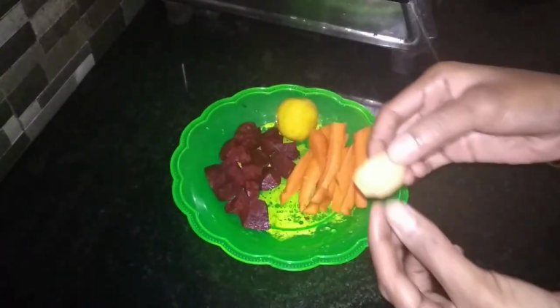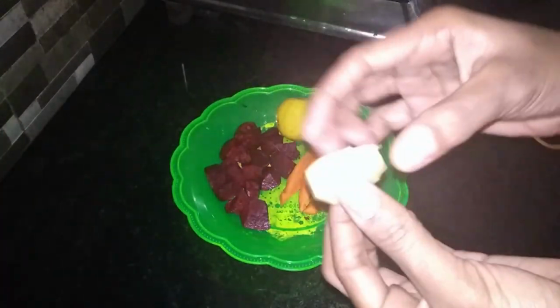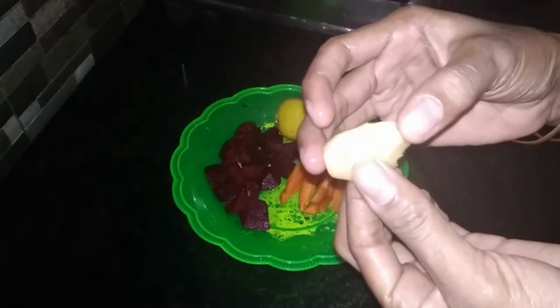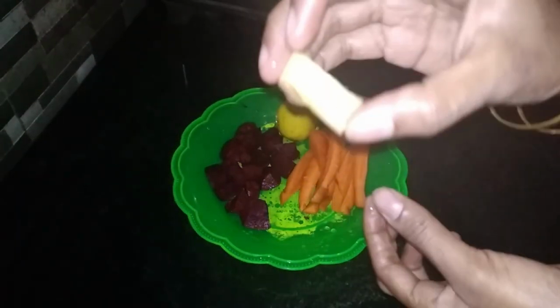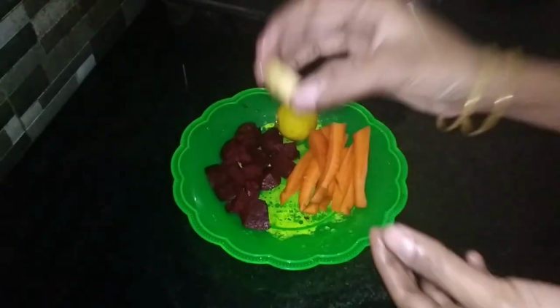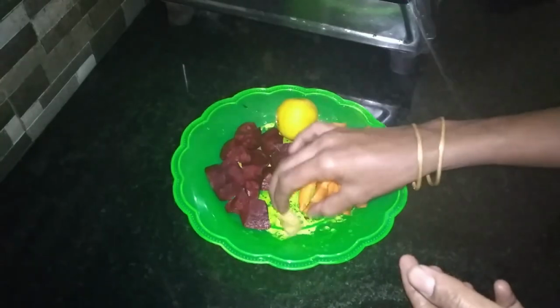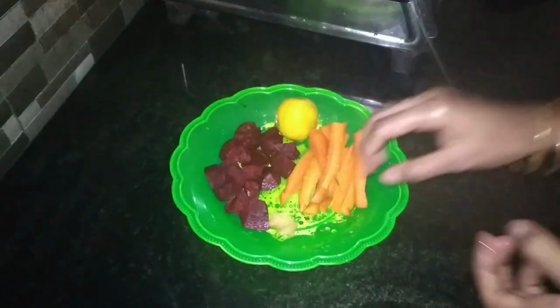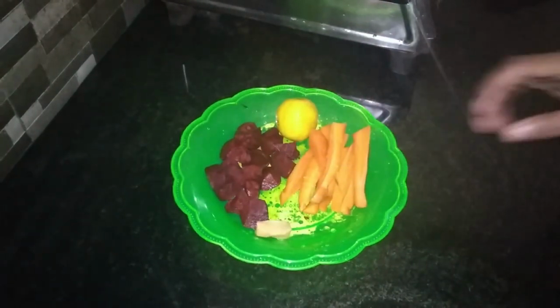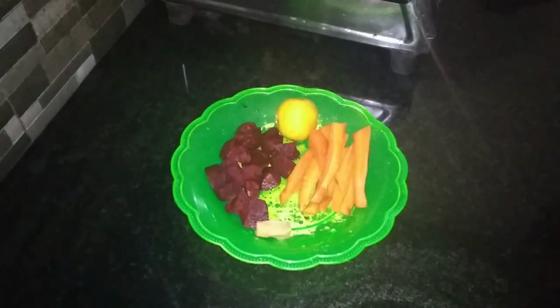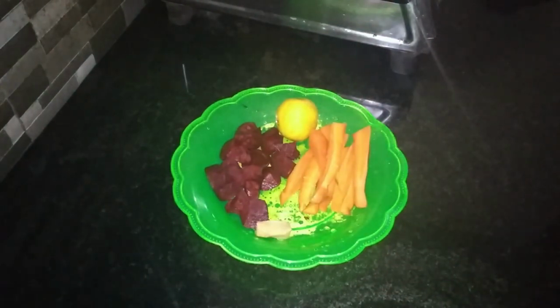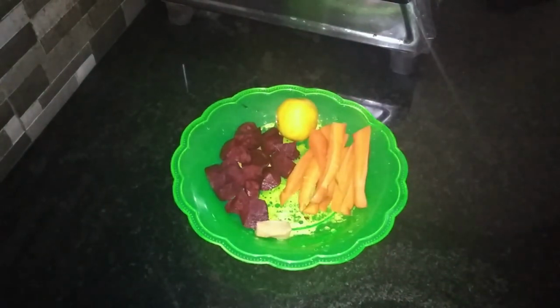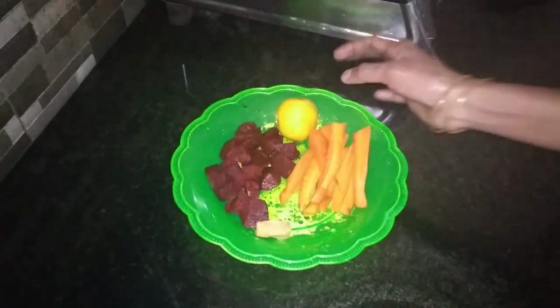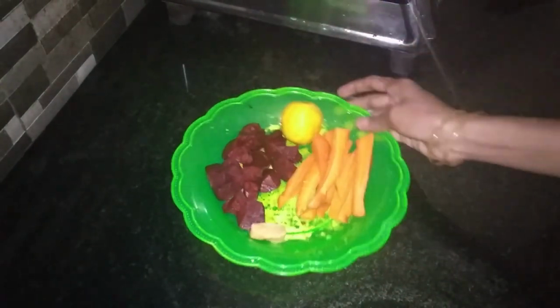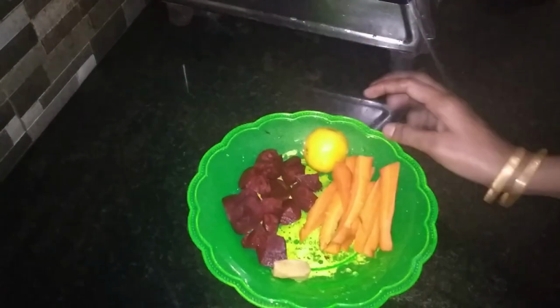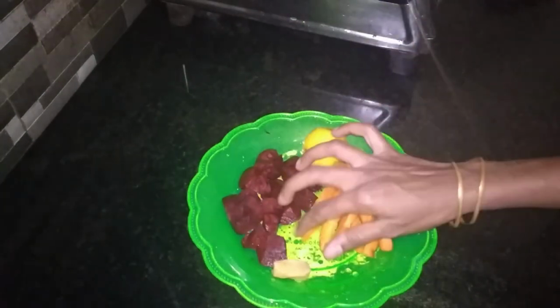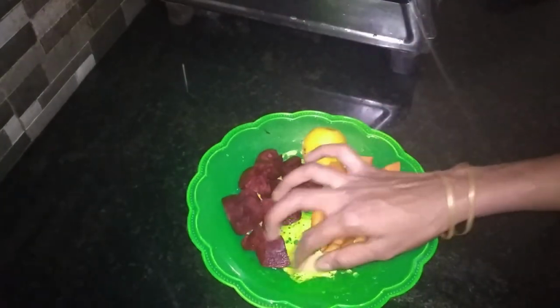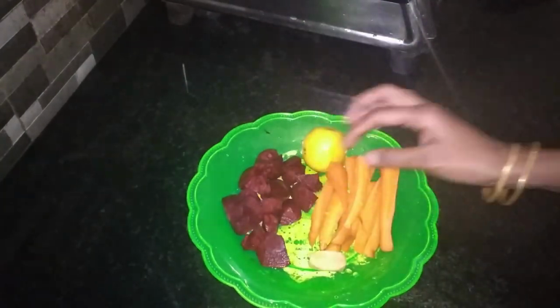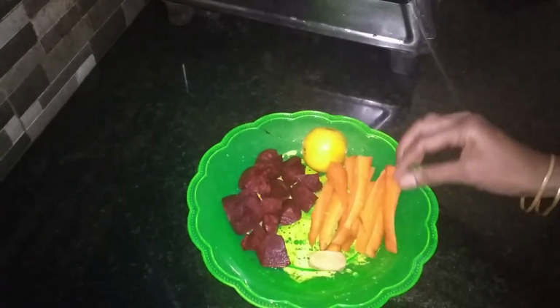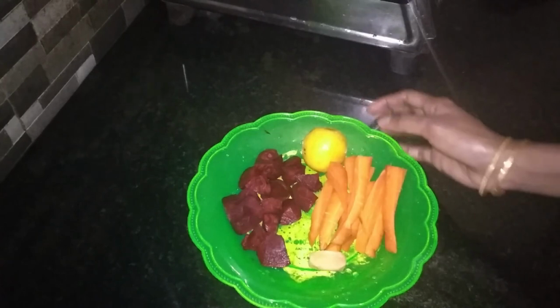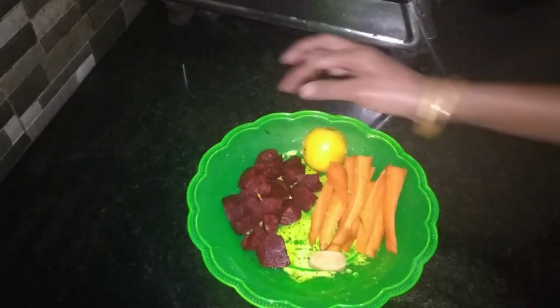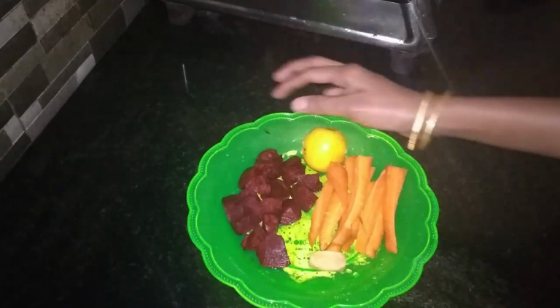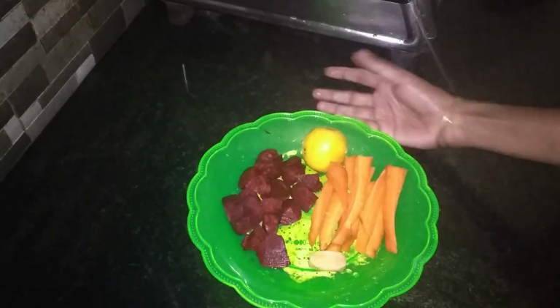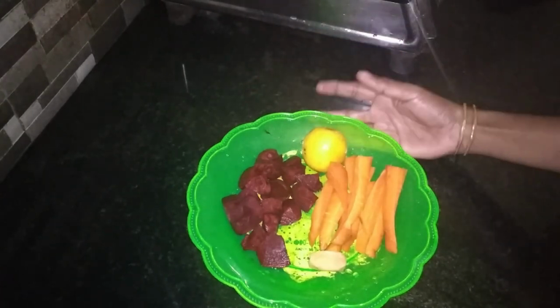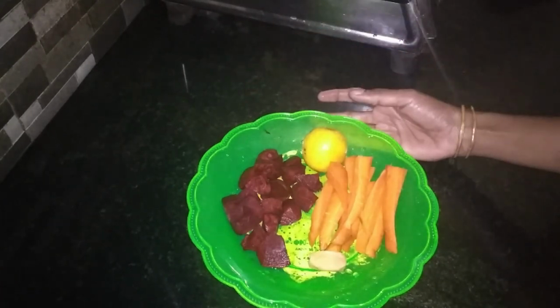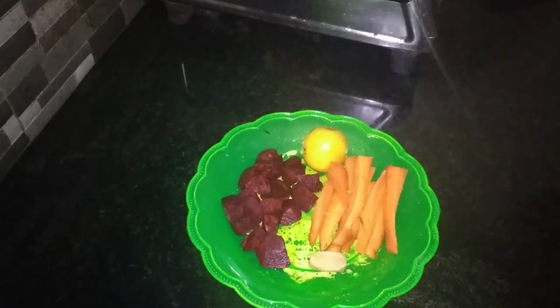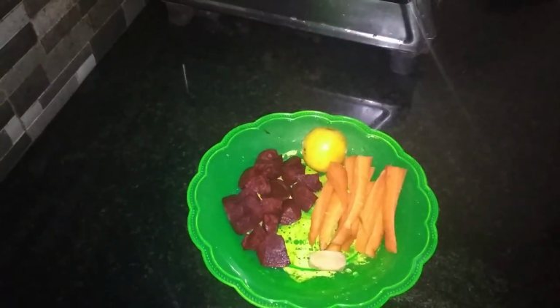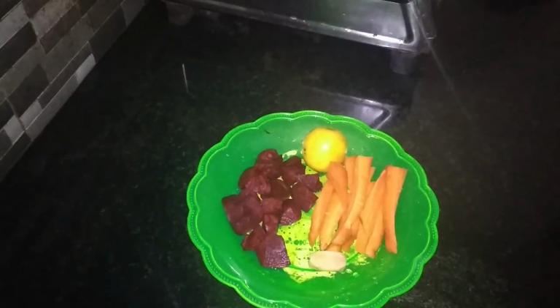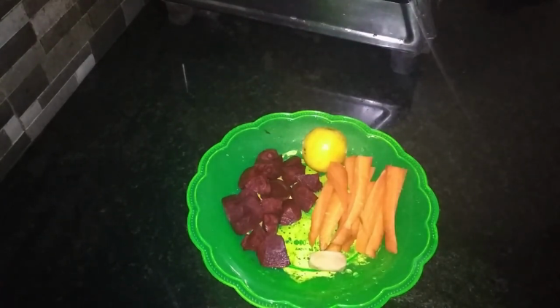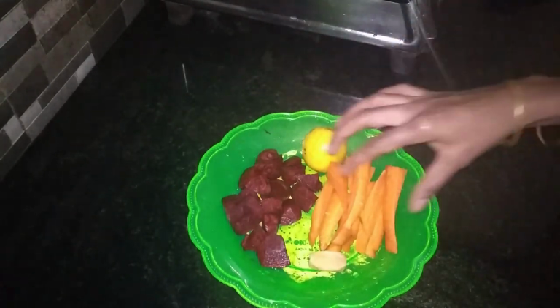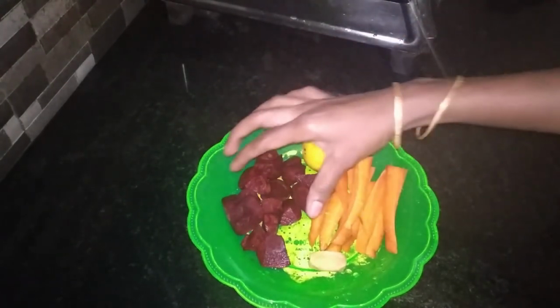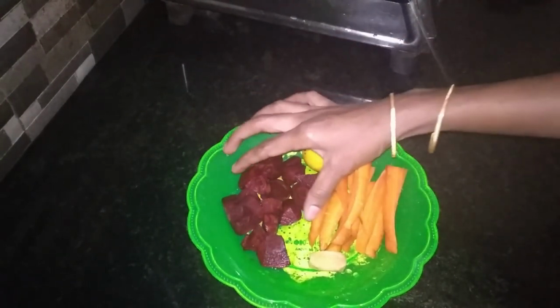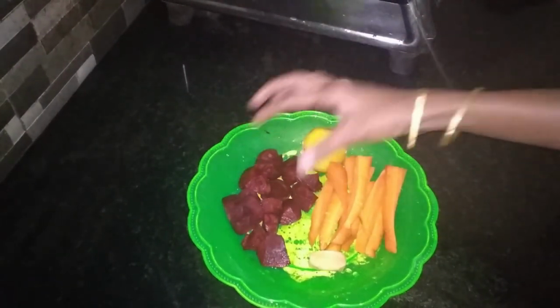I am going to take a healthy drink. This healthy drink is ready for me. I am going to take a small amount of carrot and beetroot.